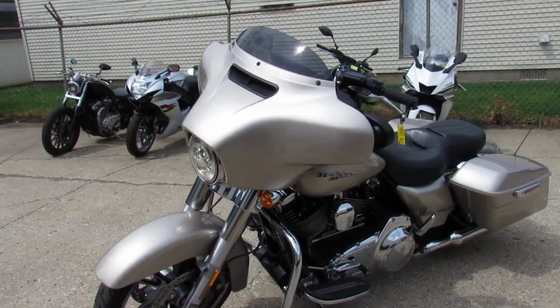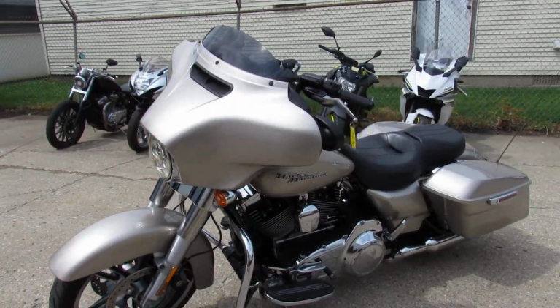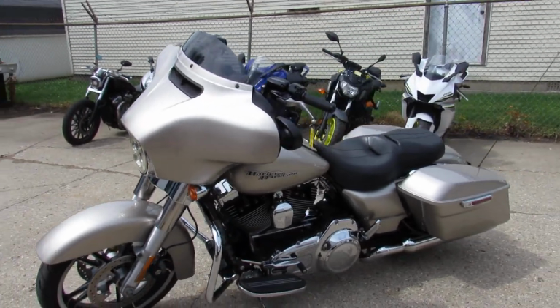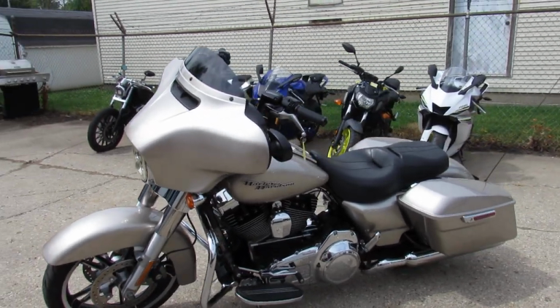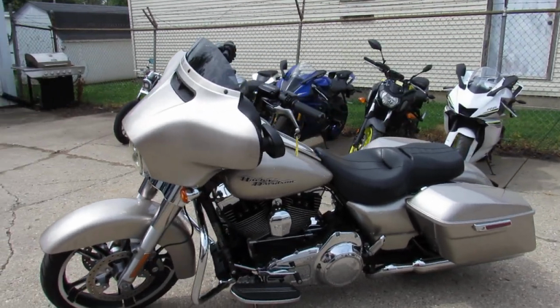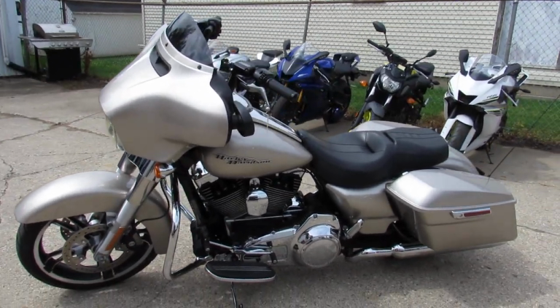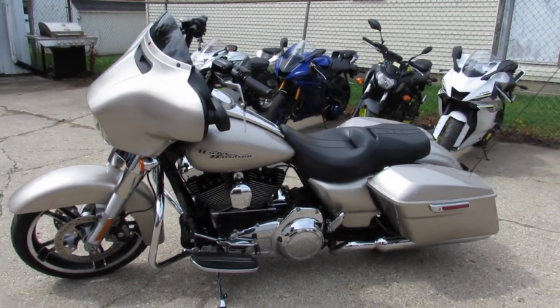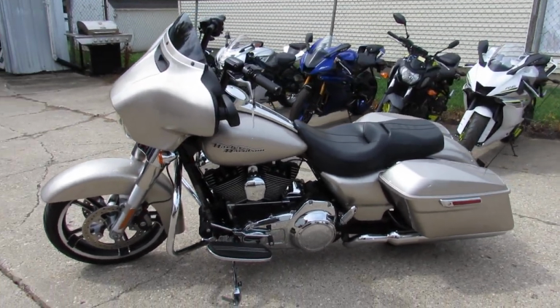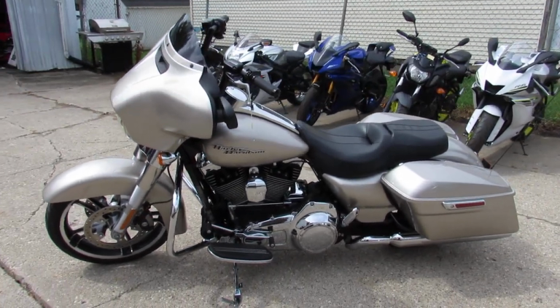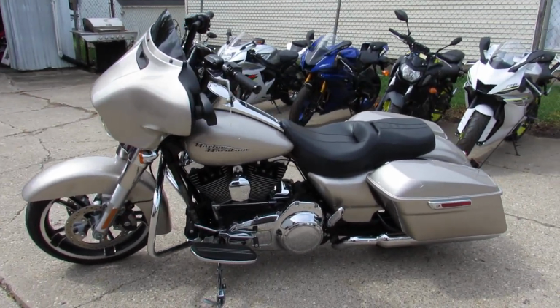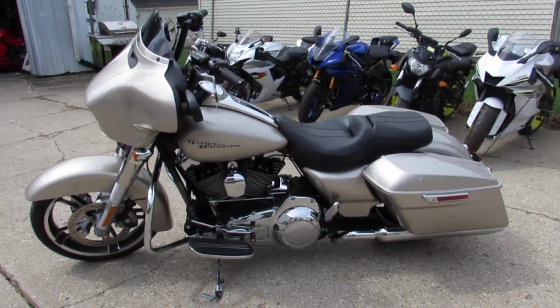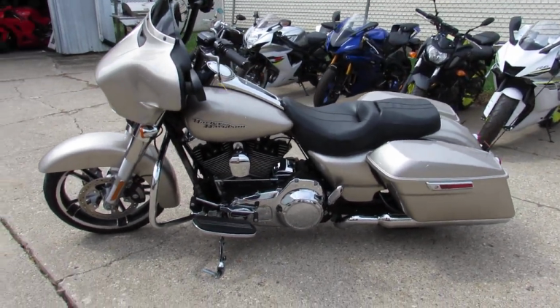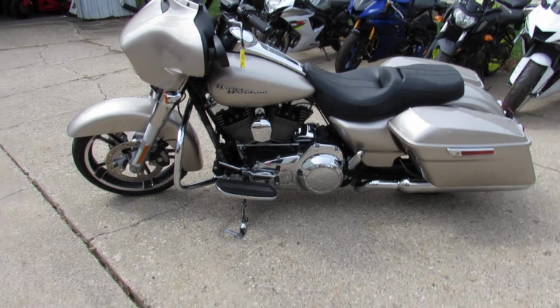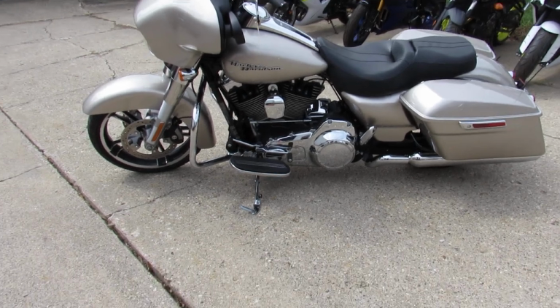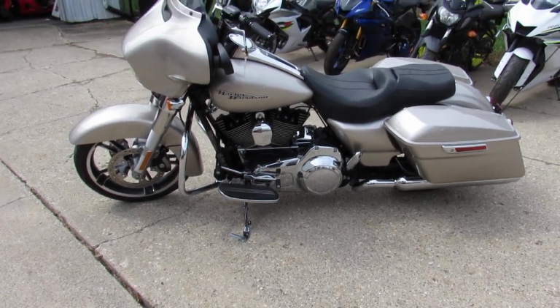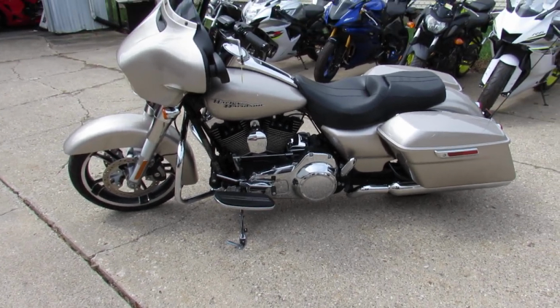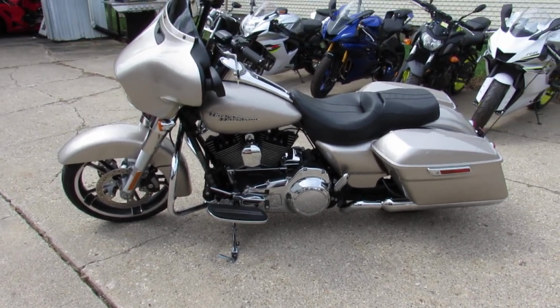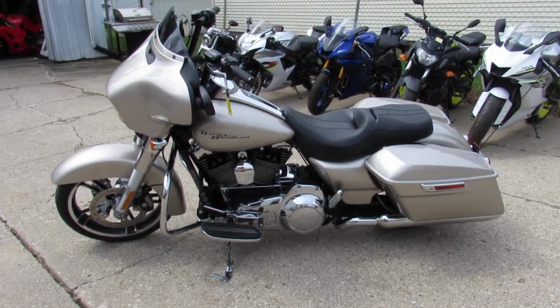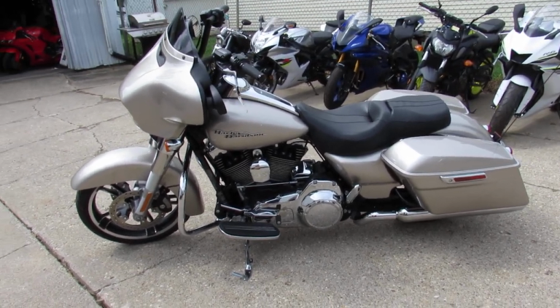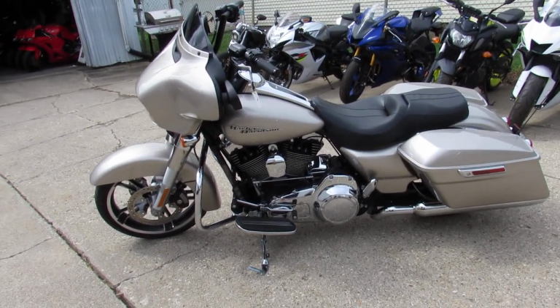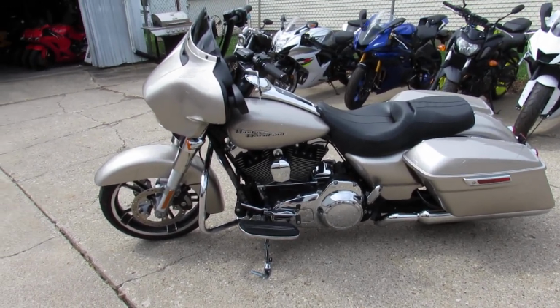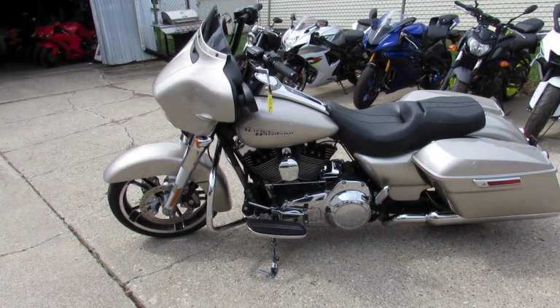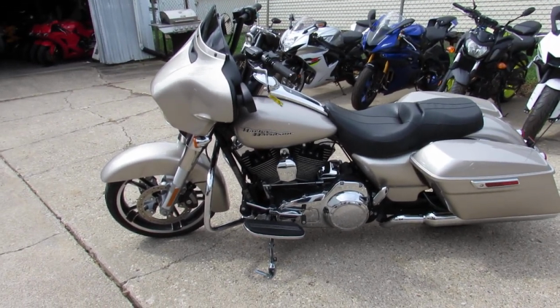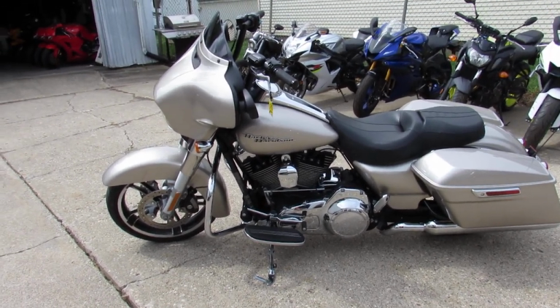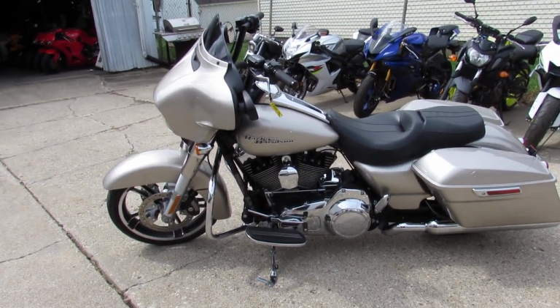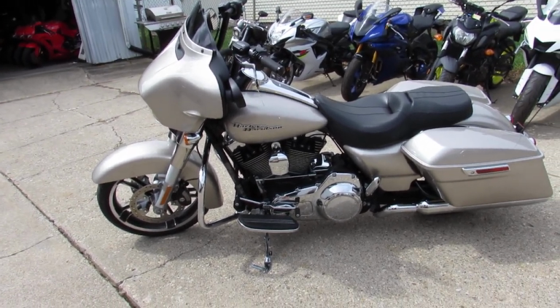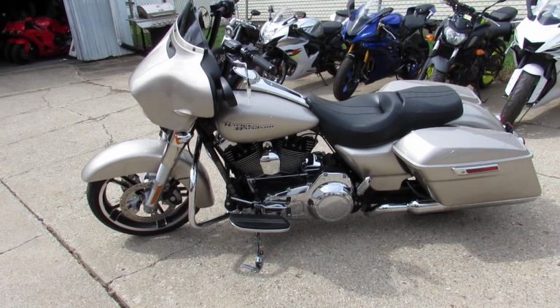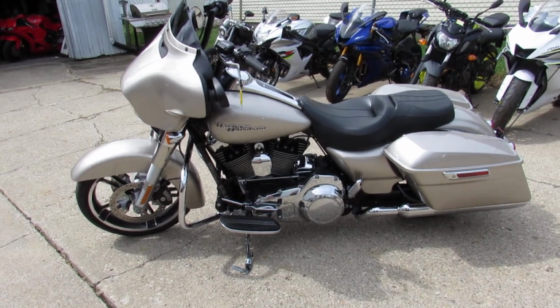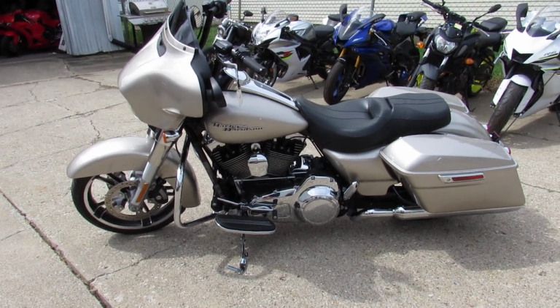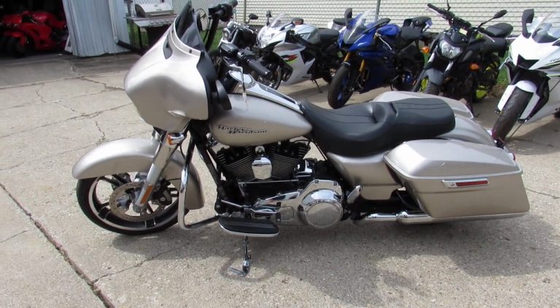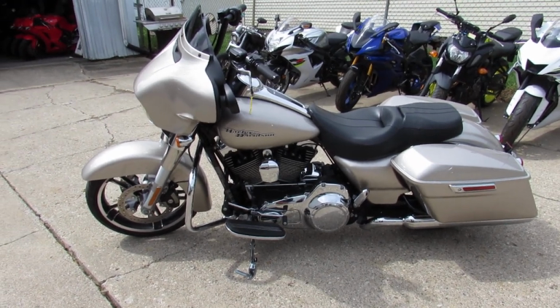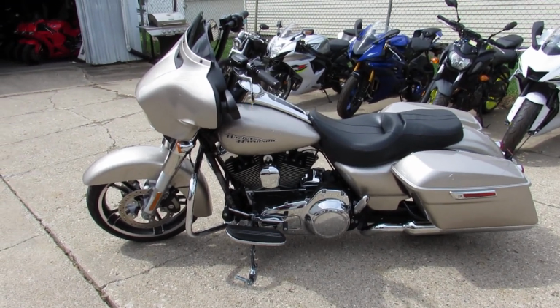2016 Street Glide with 6,575 miles. Visit our YouTube page and Facebook — we've got out-of-state financing and nationwide shipping. Call today and you can ride today. approvalpowersports.com.